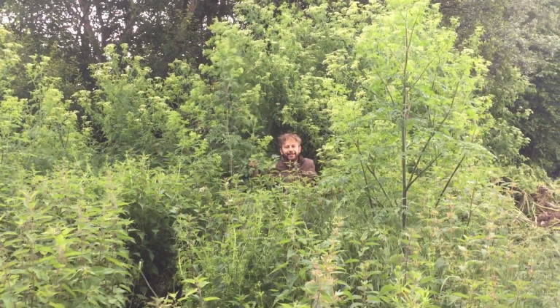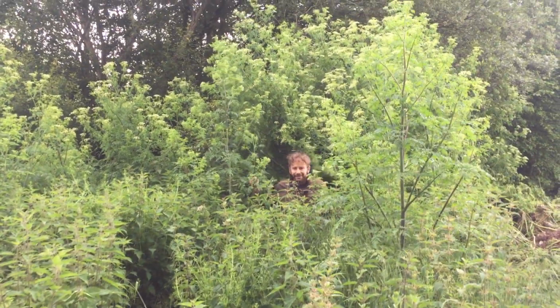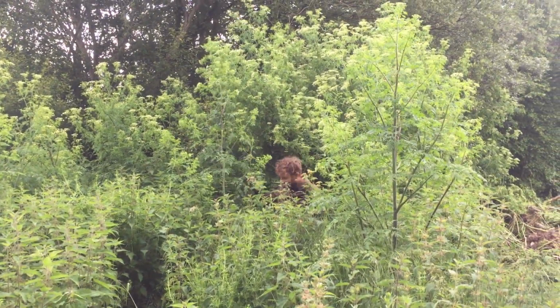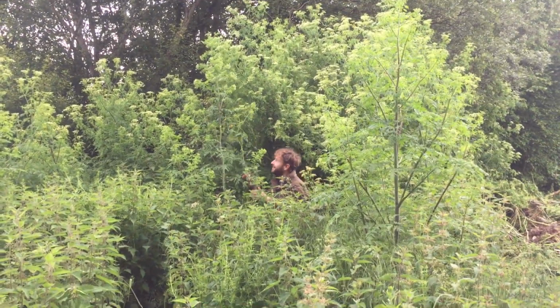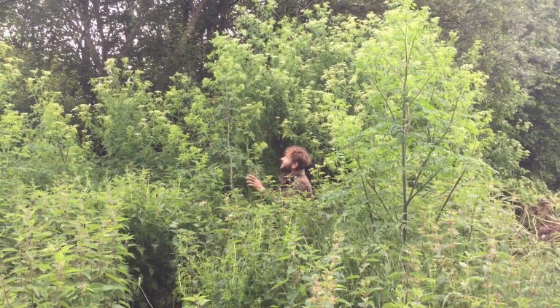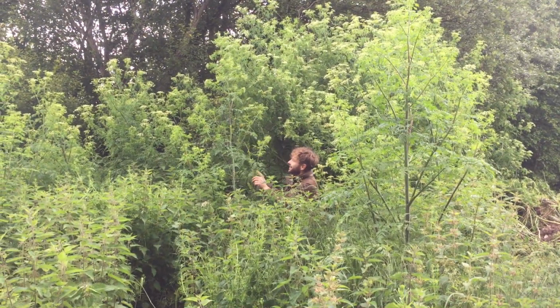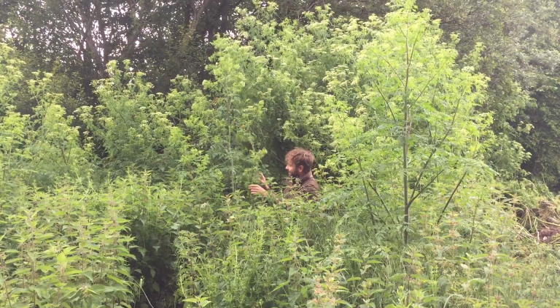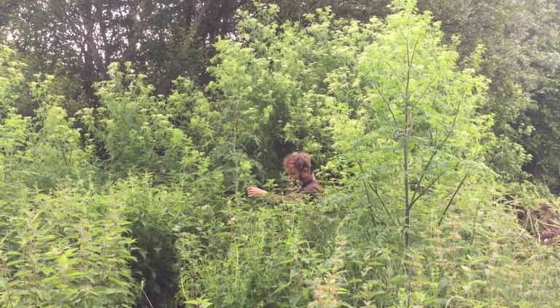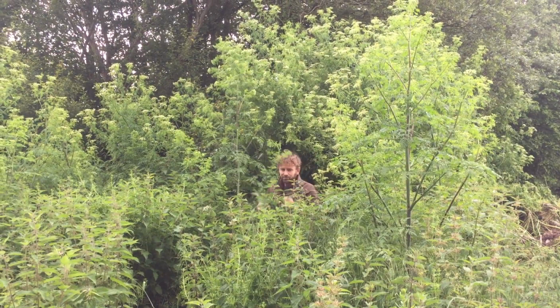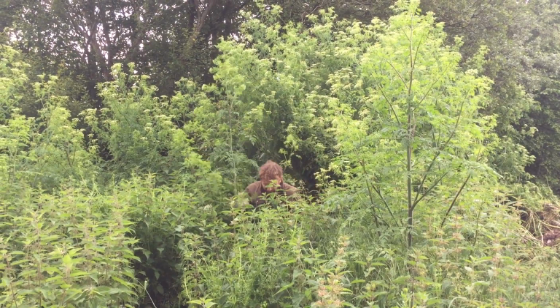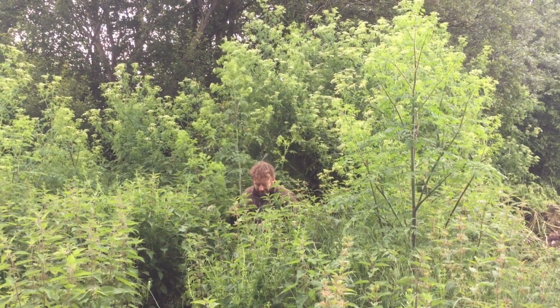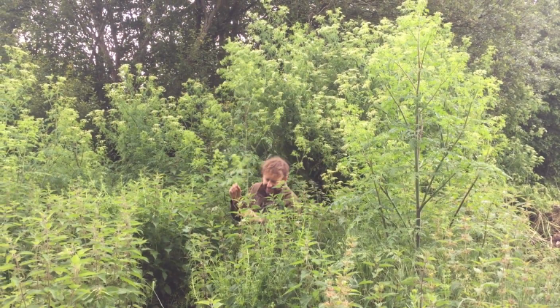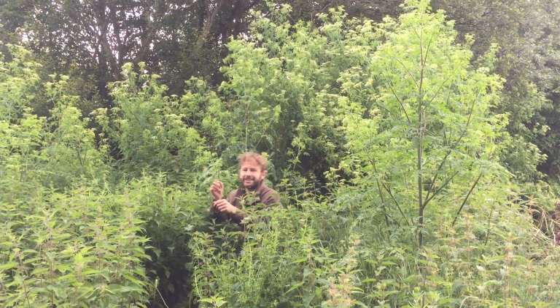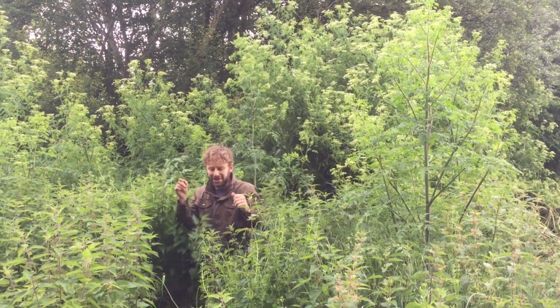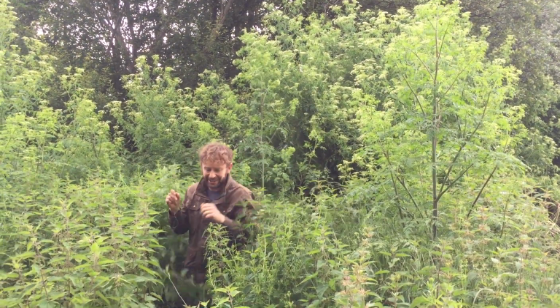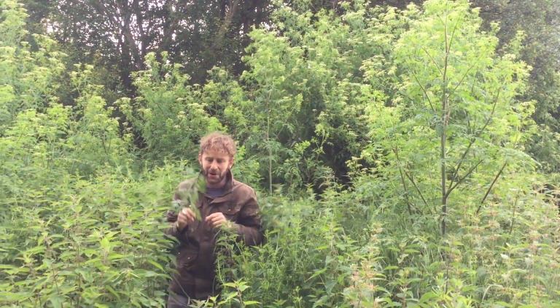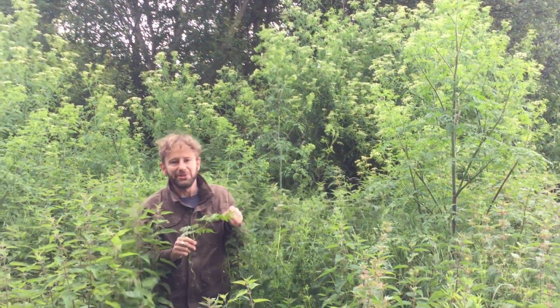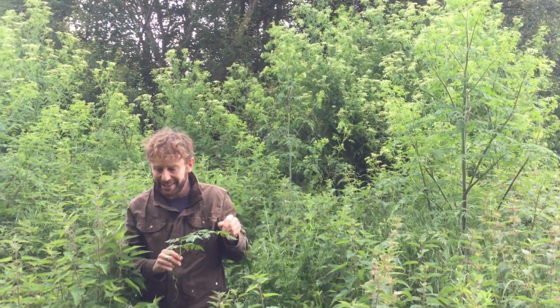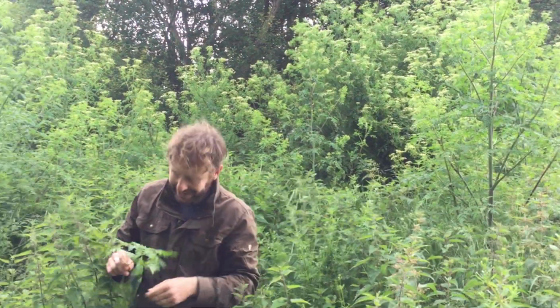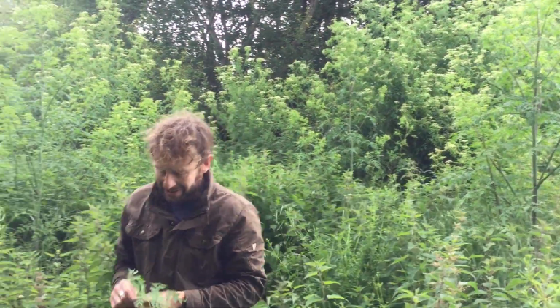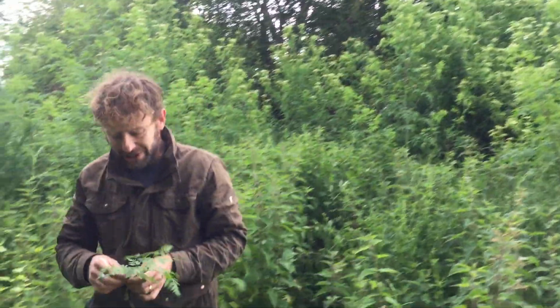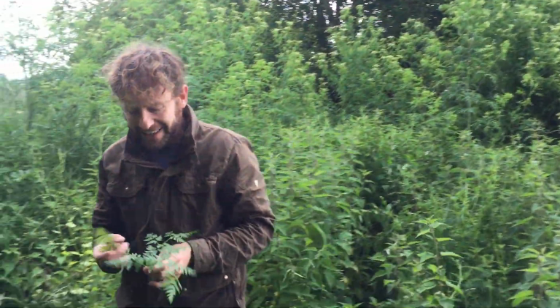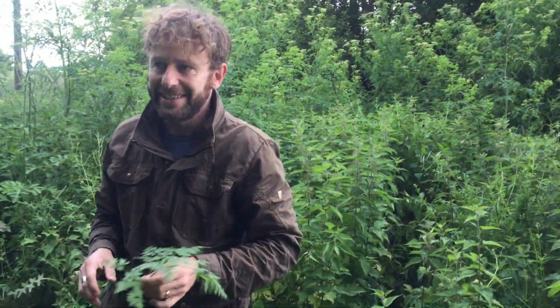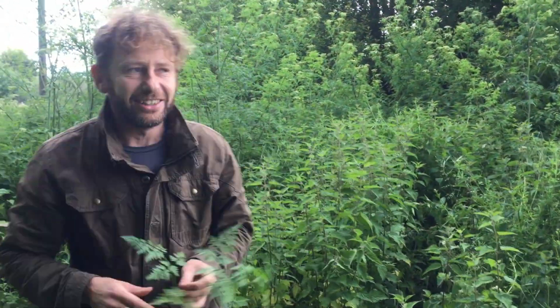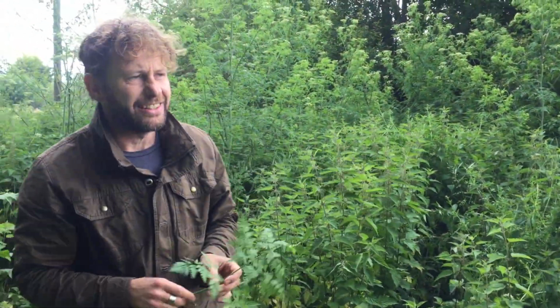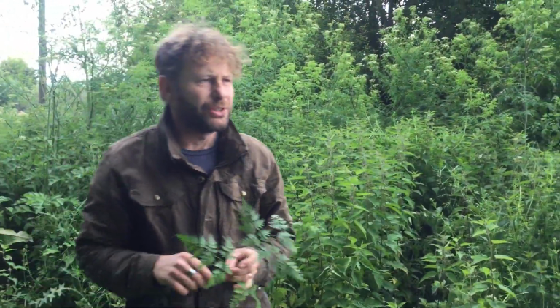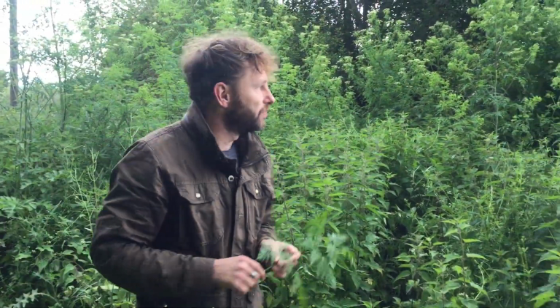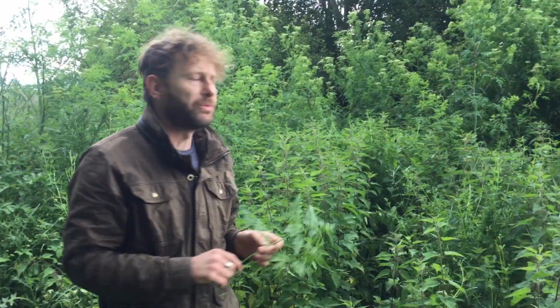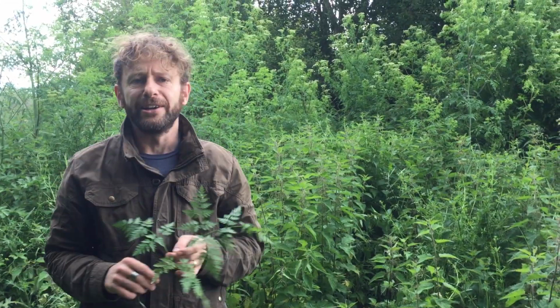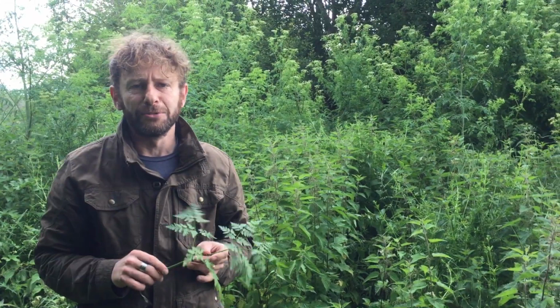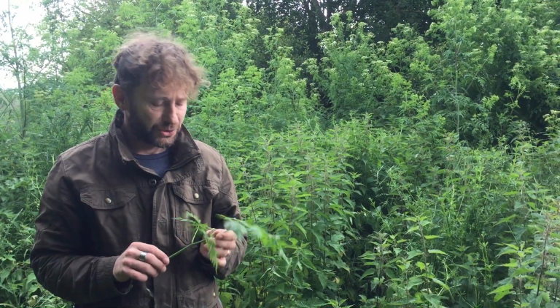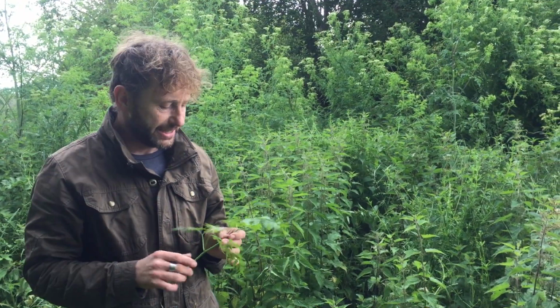Hello. I'm Marlowe from Wild Food UK out foraging again. It's the 19th of June or somewhere around there — I'm not too sure of the date.